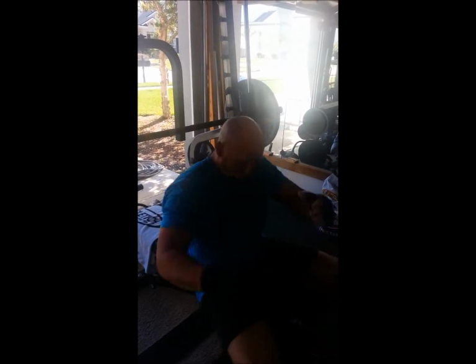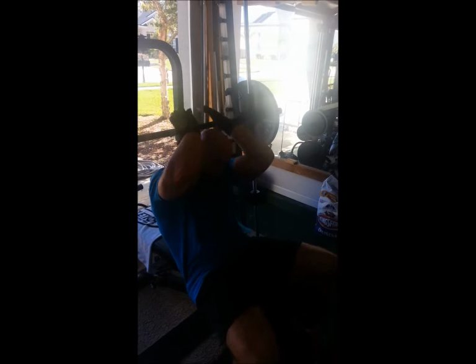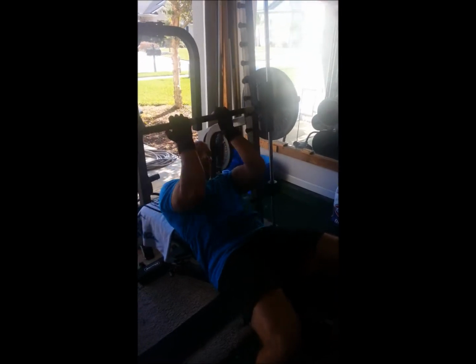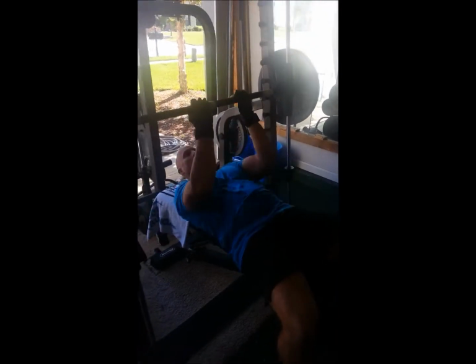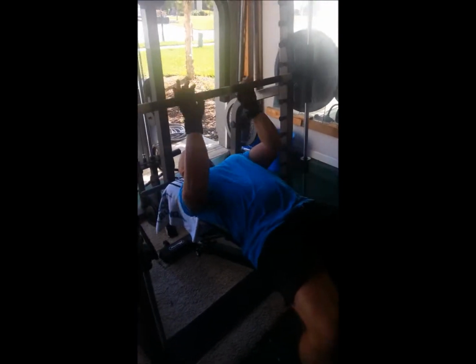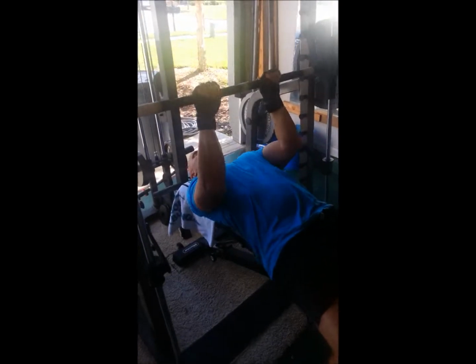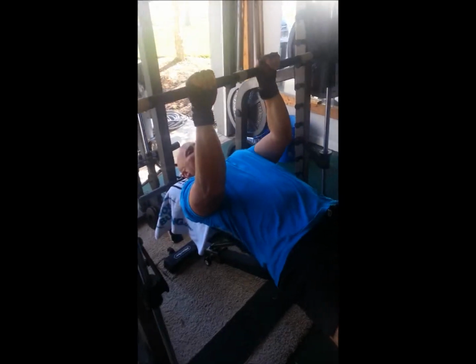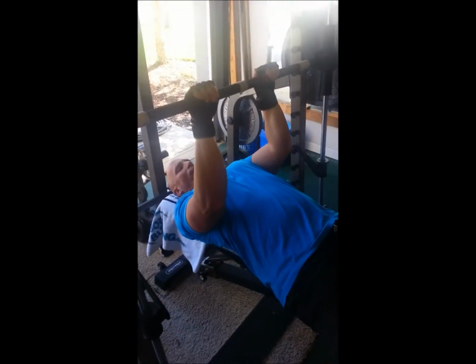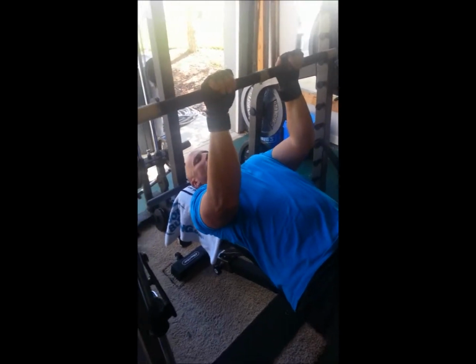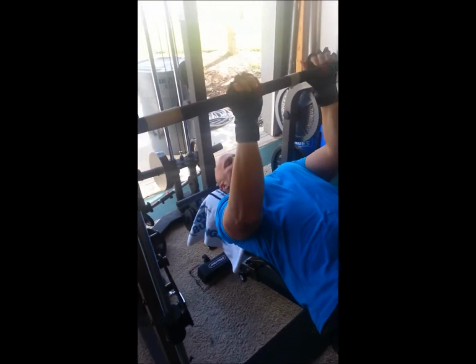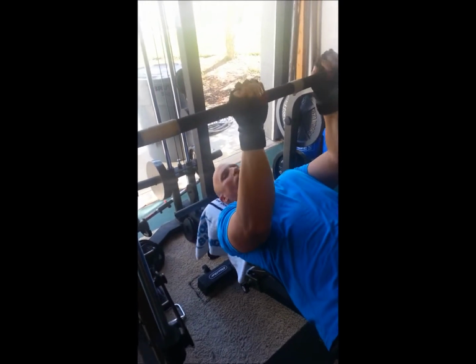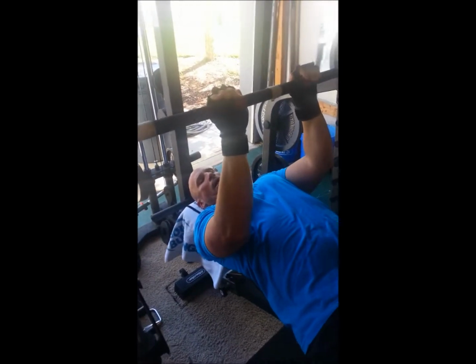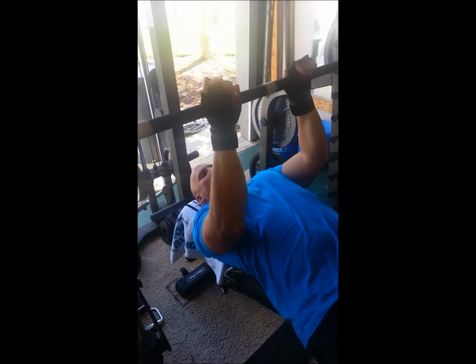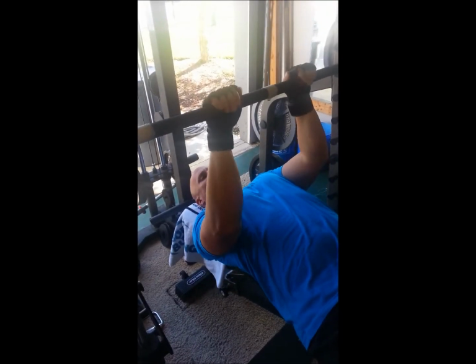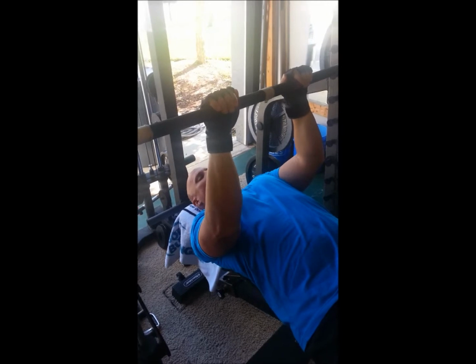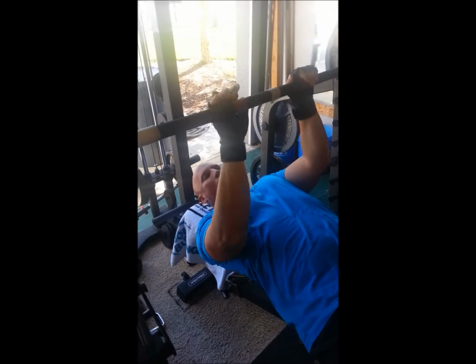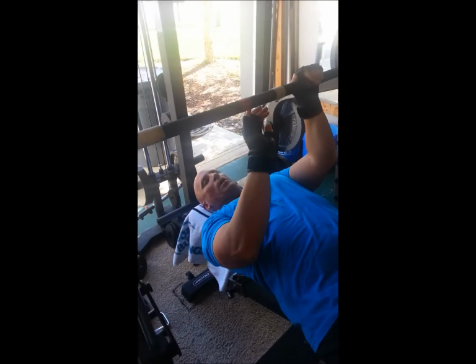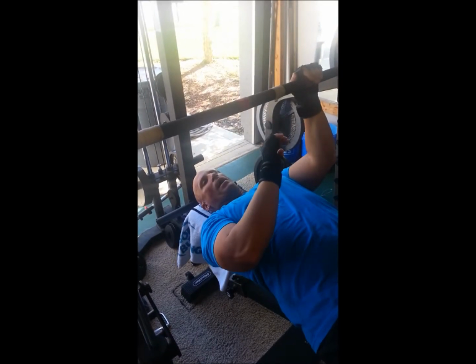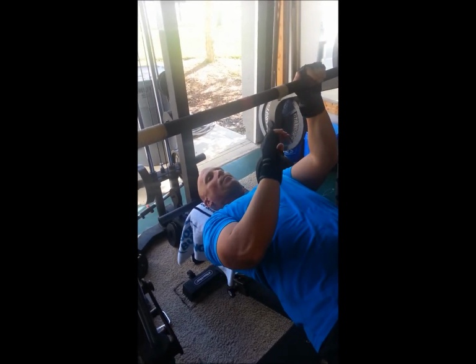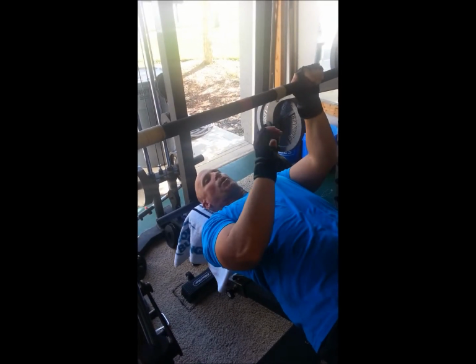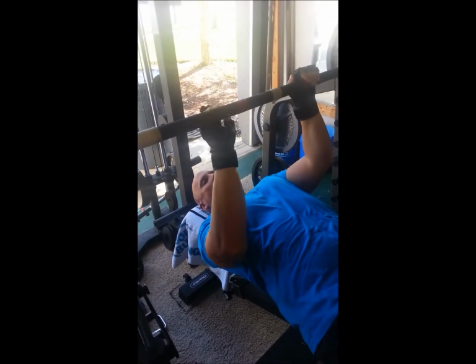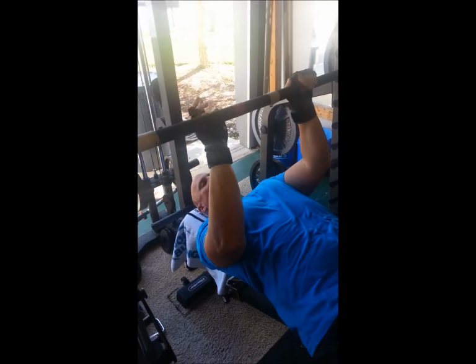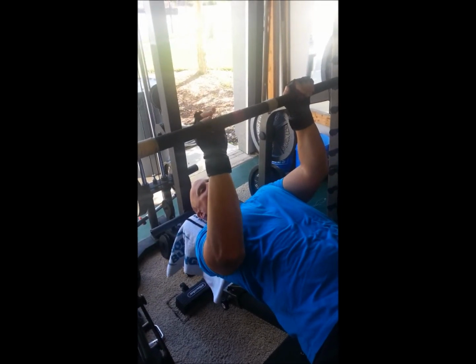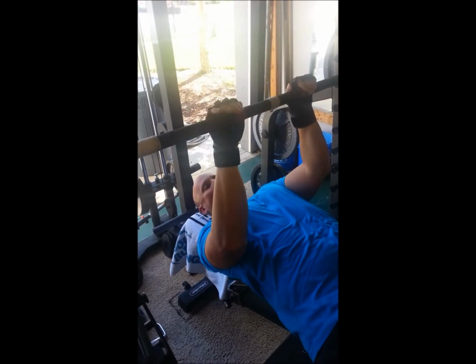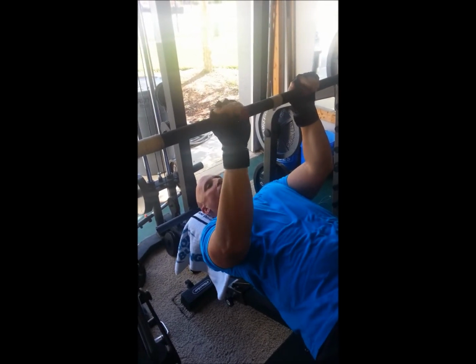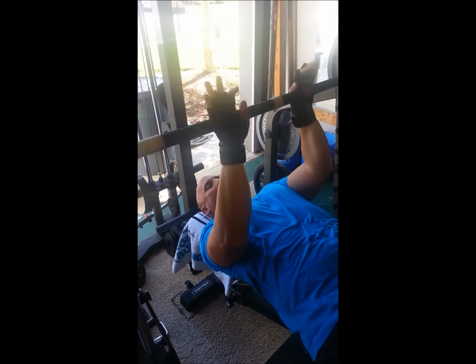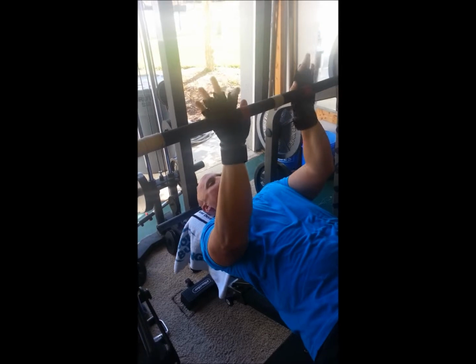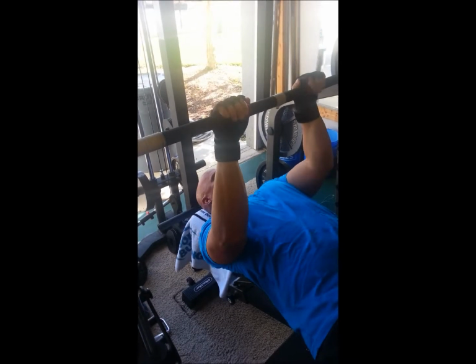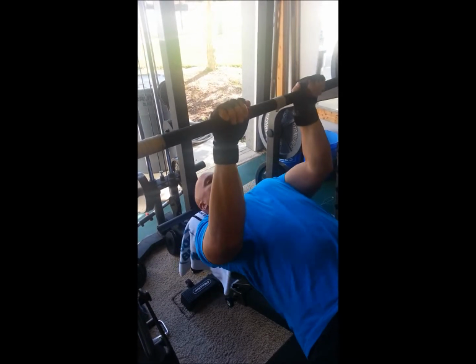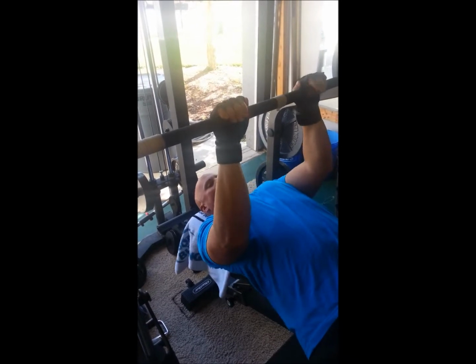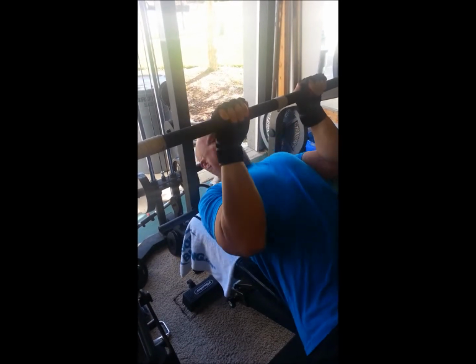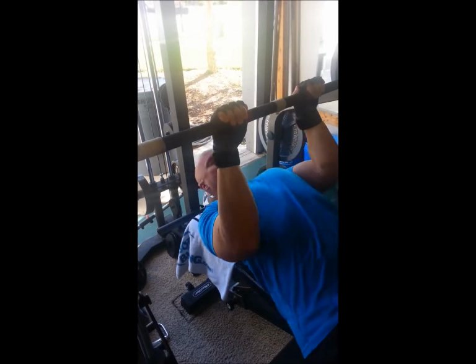Get on a flat bench with a fairly narrow hand grip. I did post an article on my body project page yesterday that shows the proper hand grip. We're going to go through a little set of this.